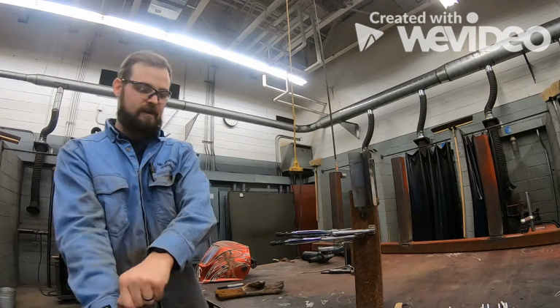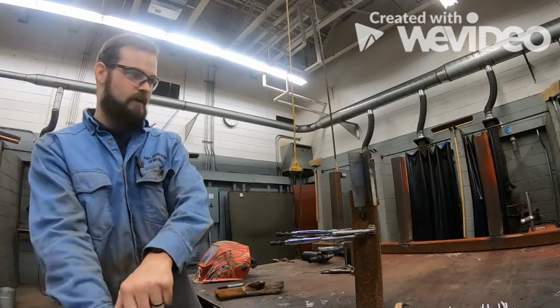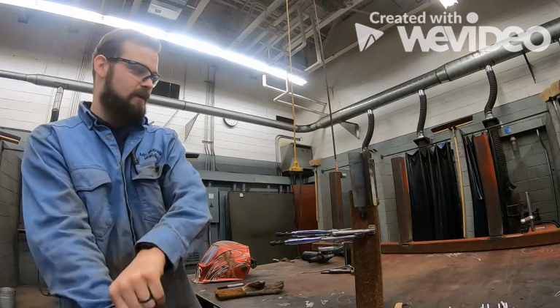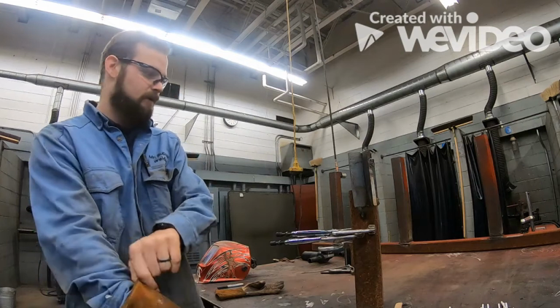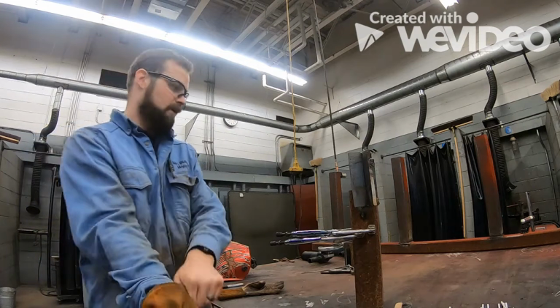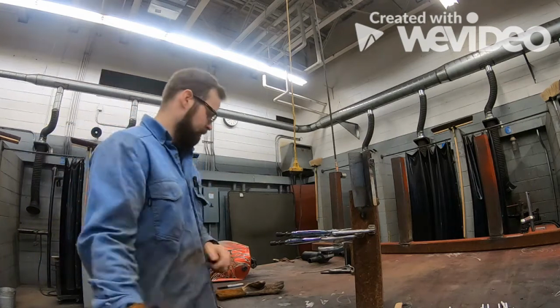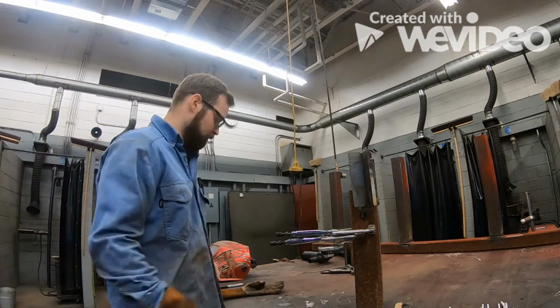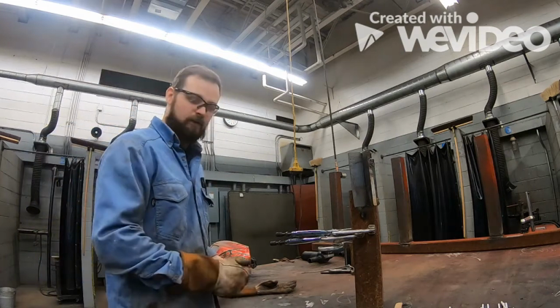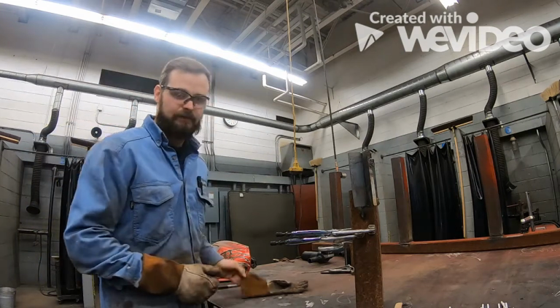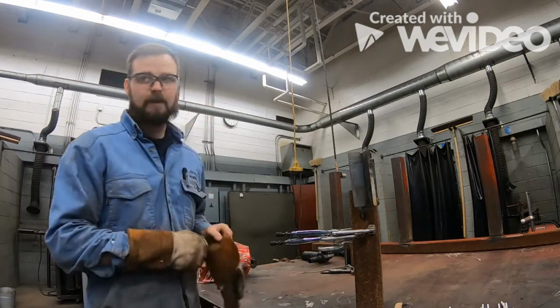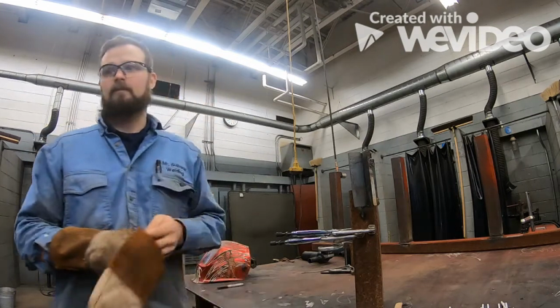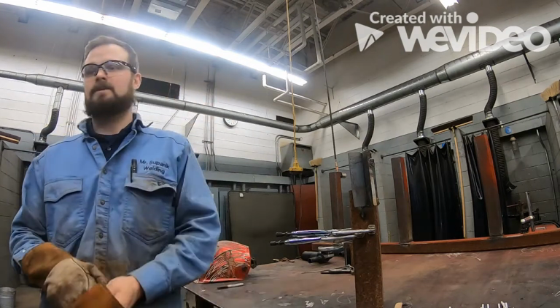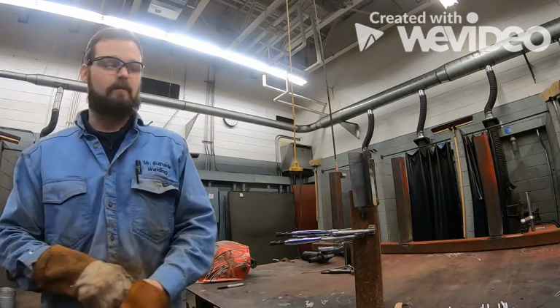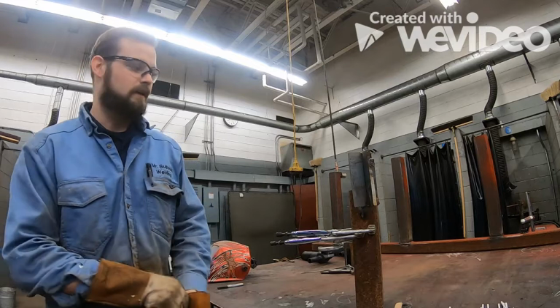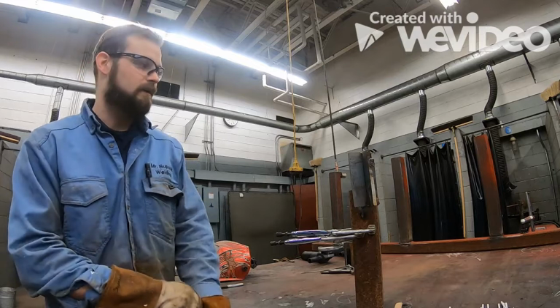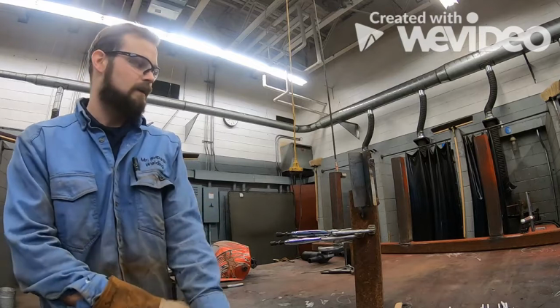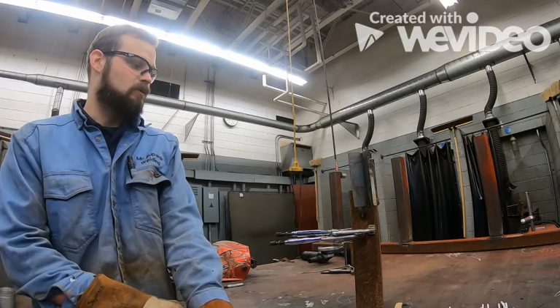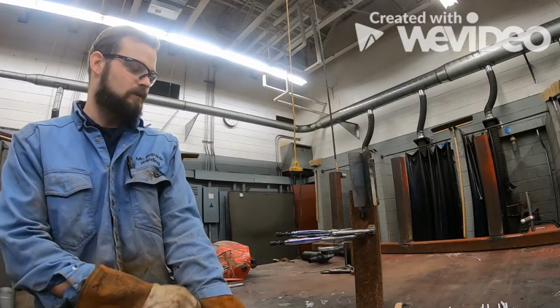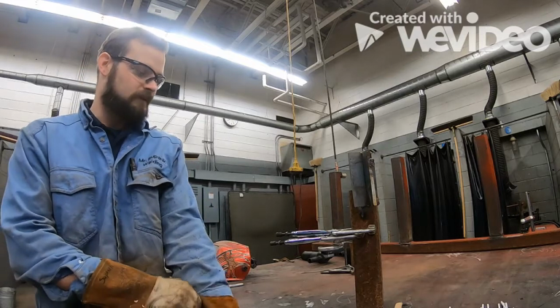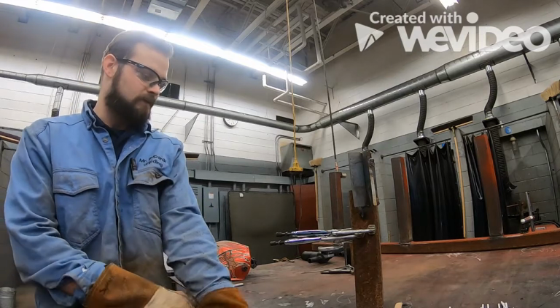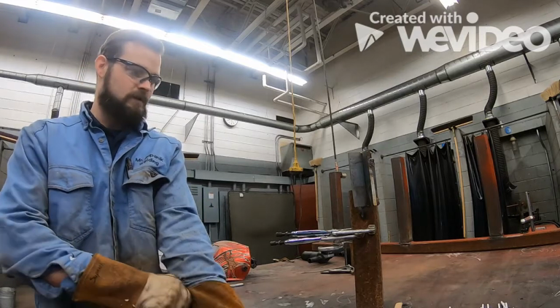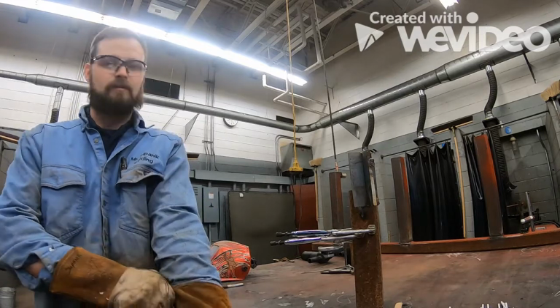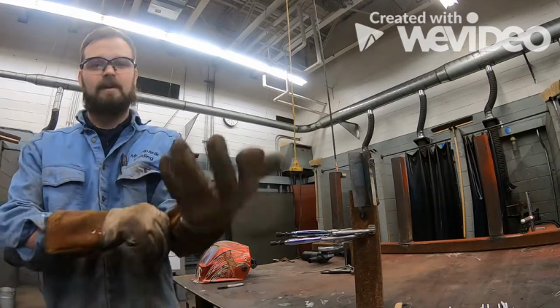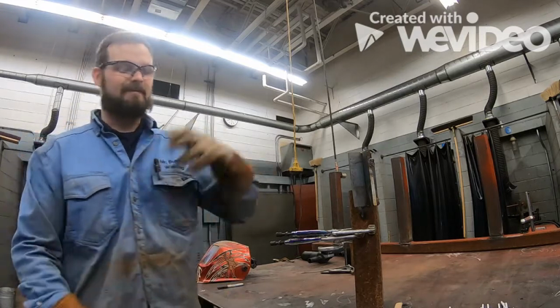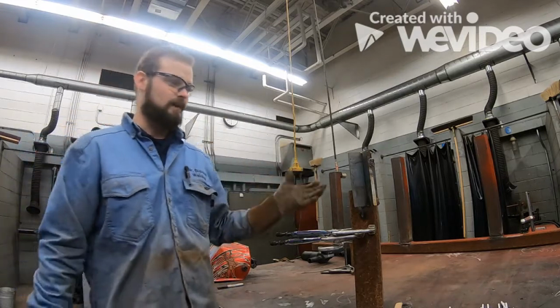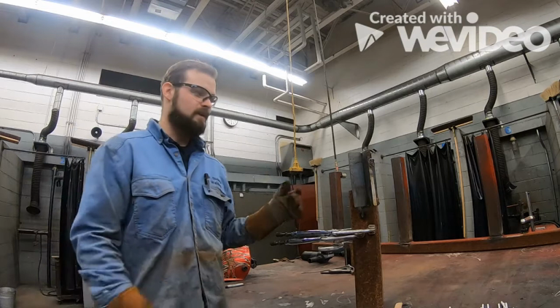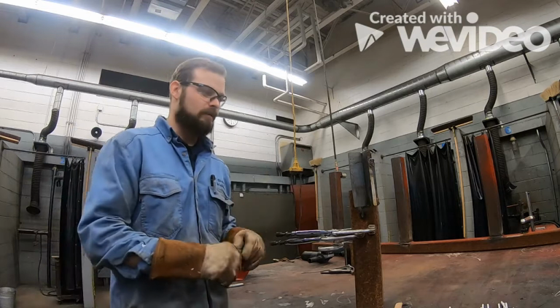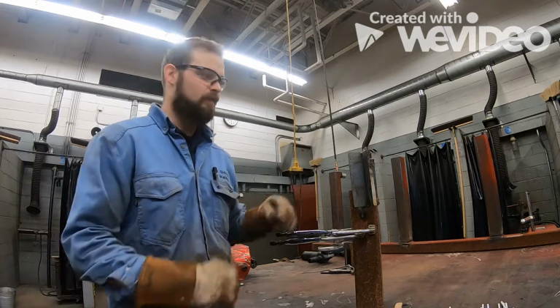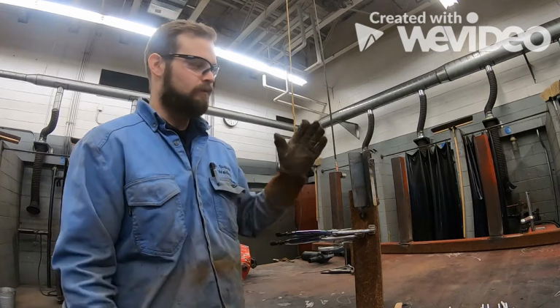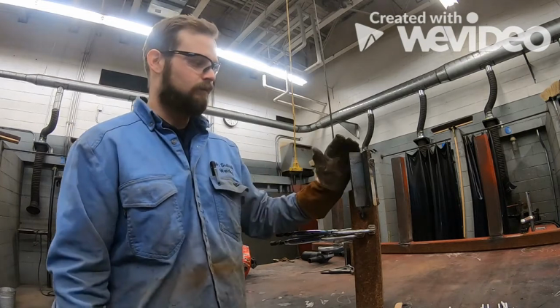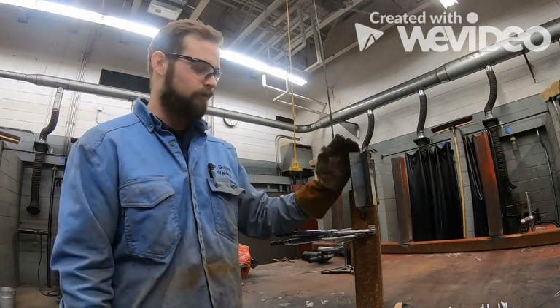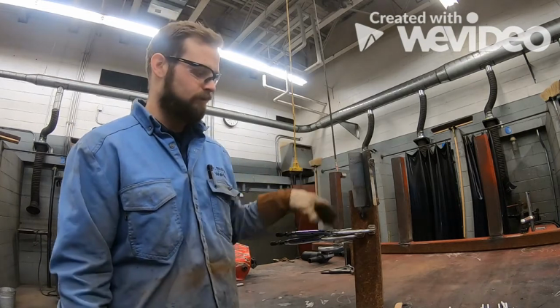We're going to be talking about vertical fillet welds today. Yesterday we did horizontal fillet welds, last week we did flat fillet welds, and now we're going to move on to vertical fillet welds.